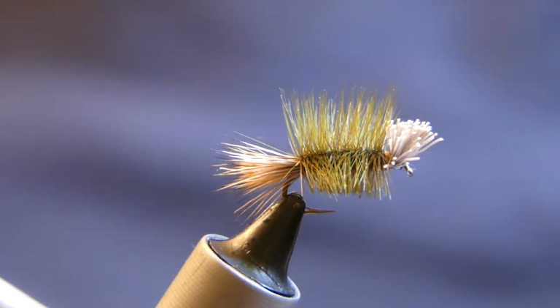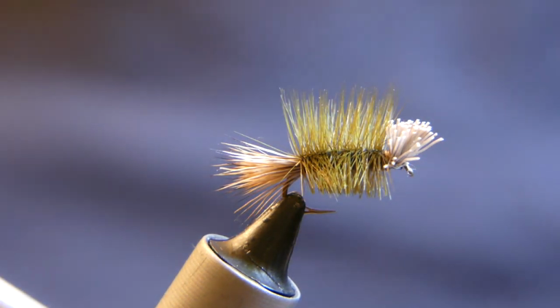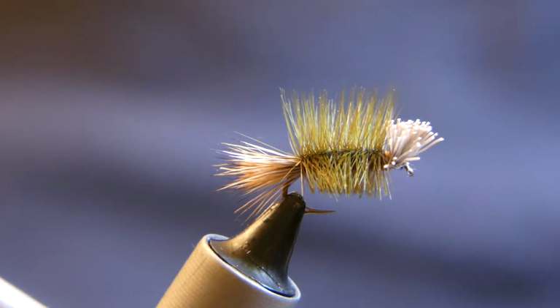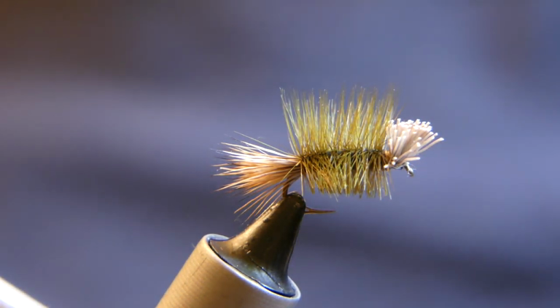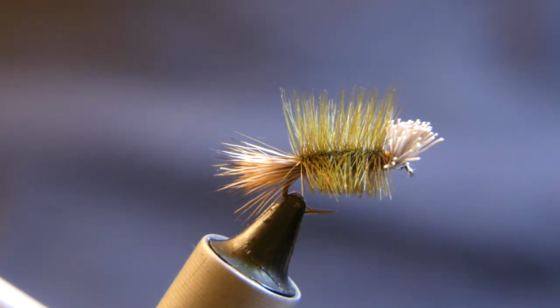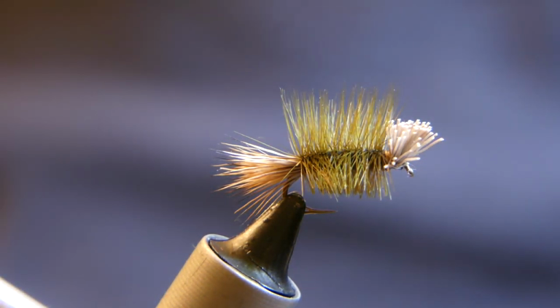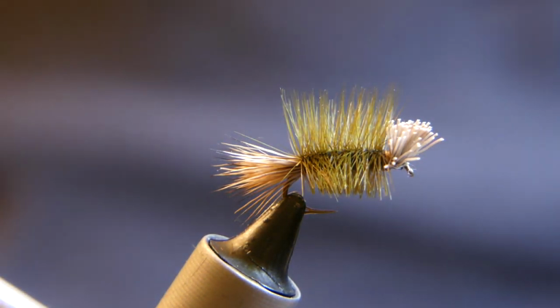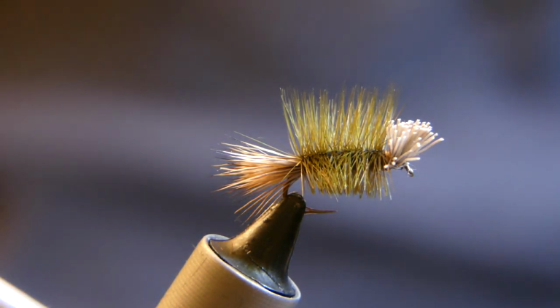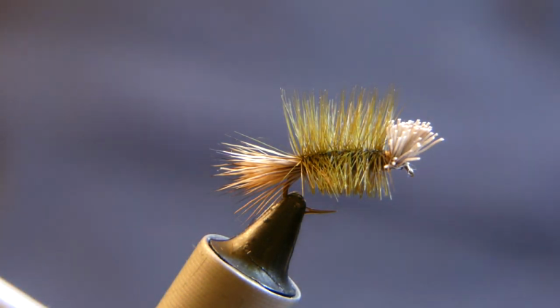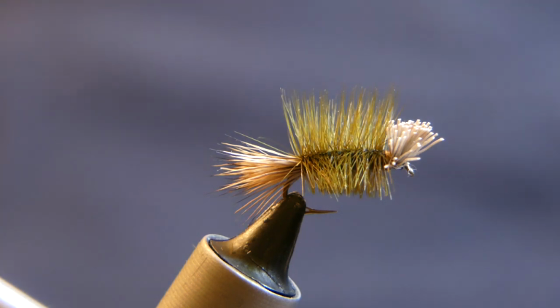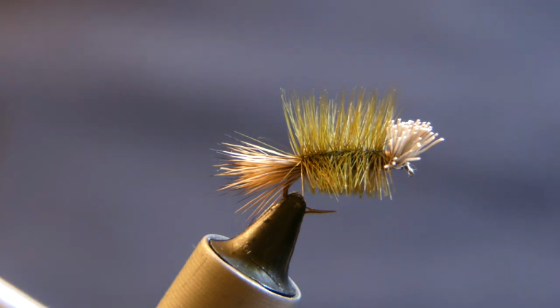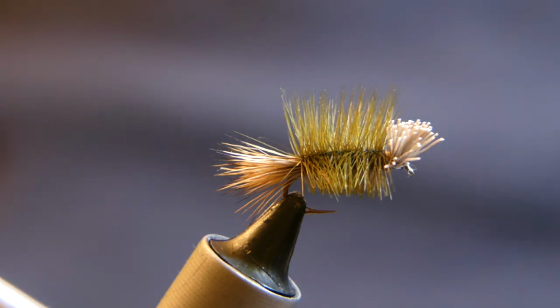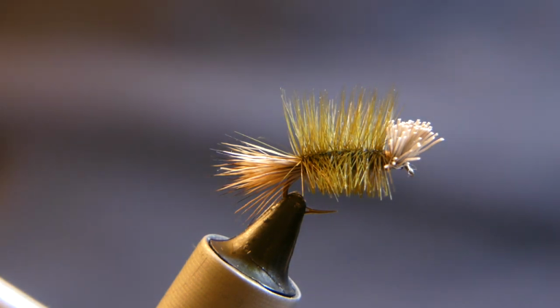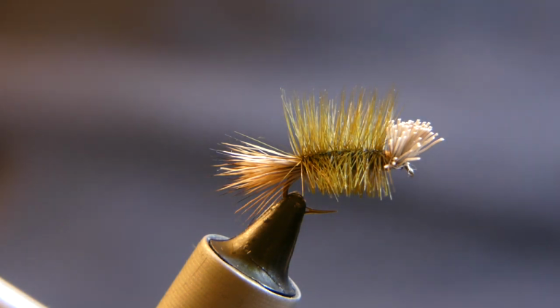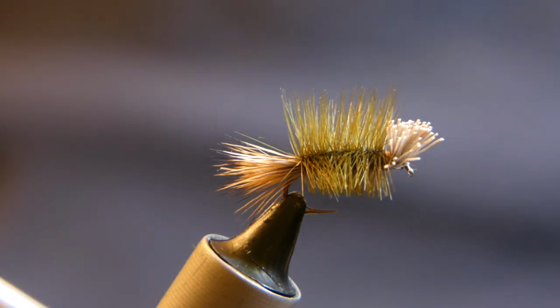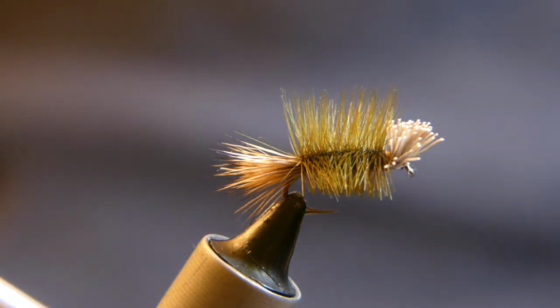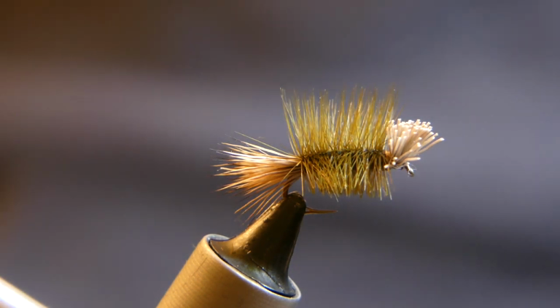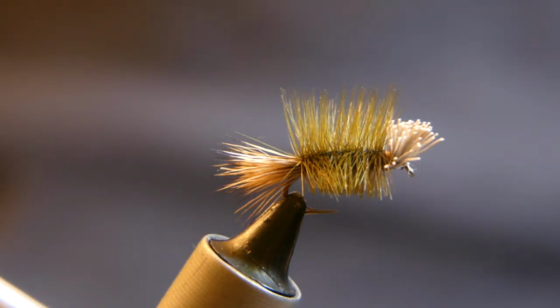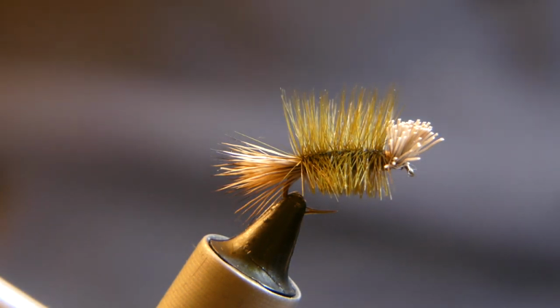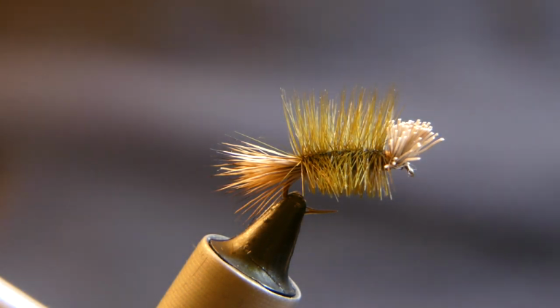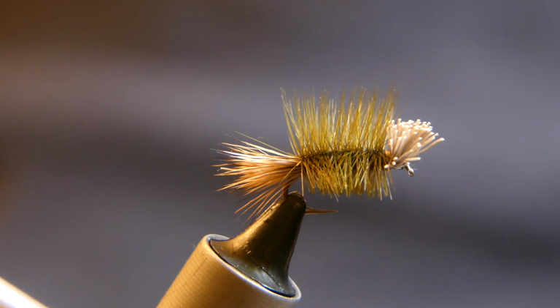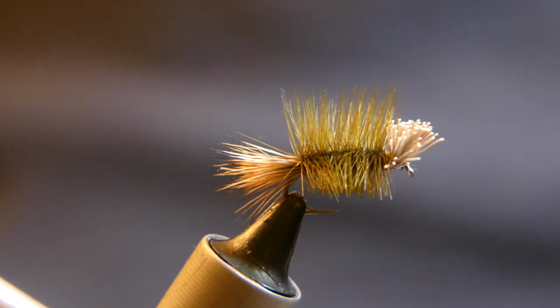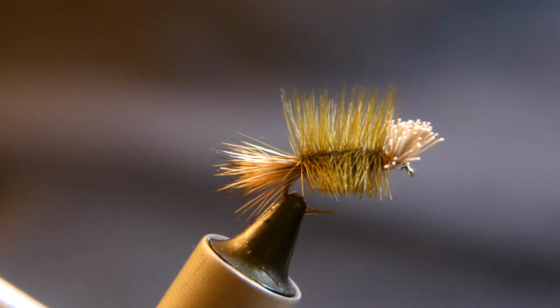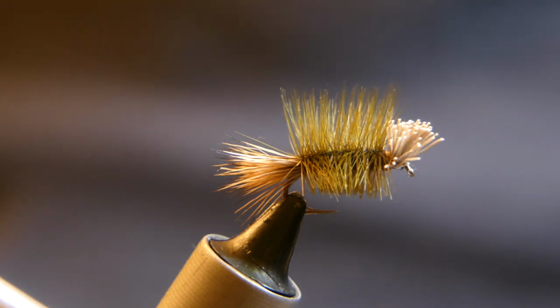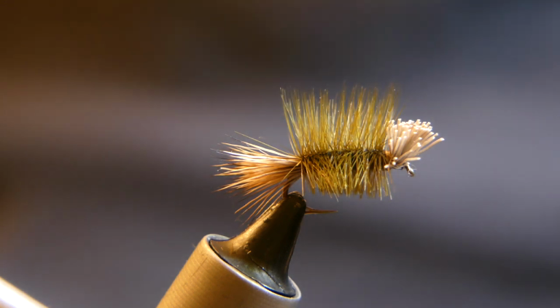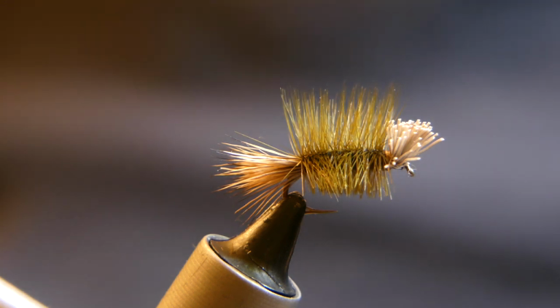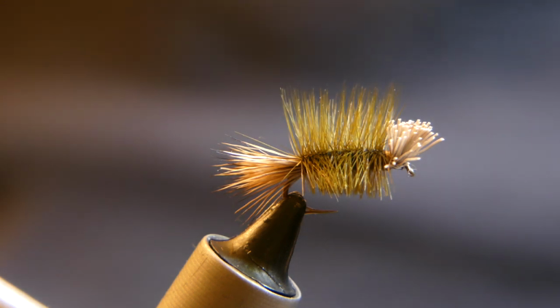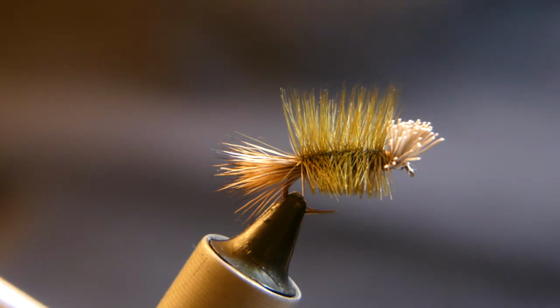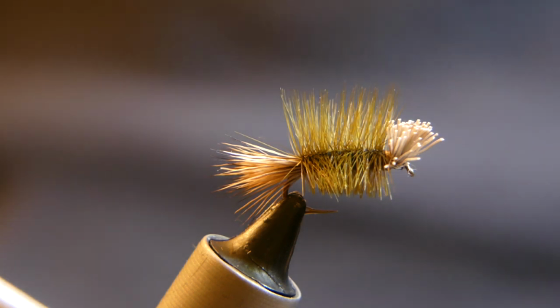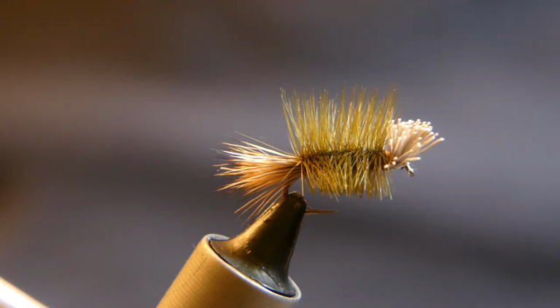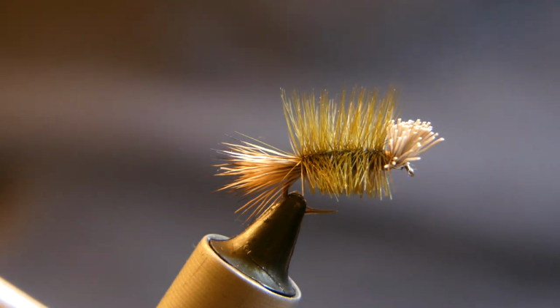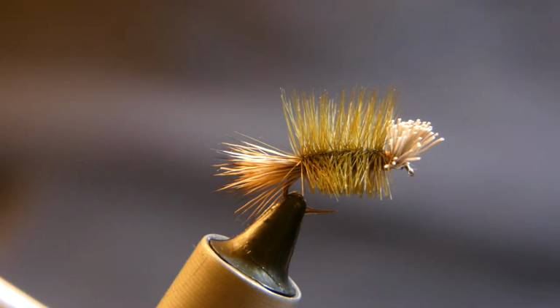Welcome back to another episode of Catch and Tie. The fish you're going to see today is a beautiful hook-jawed rainbow trout caught in western Pennsylvania, actually in Brady's Run Park.